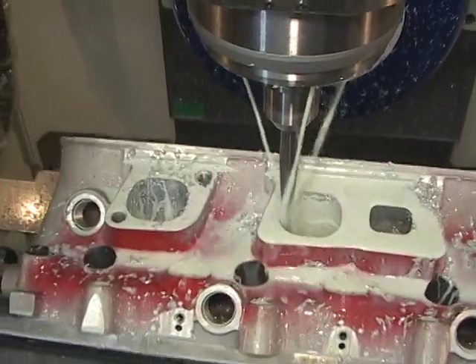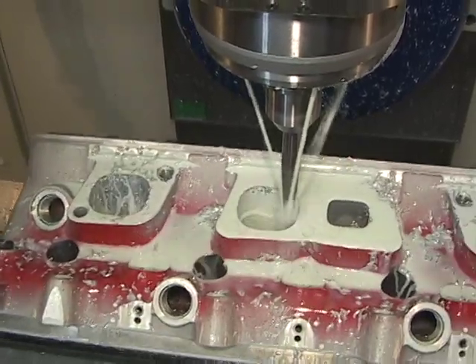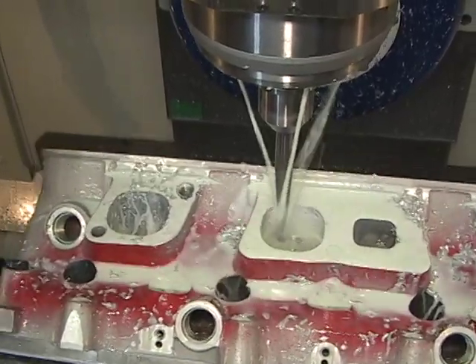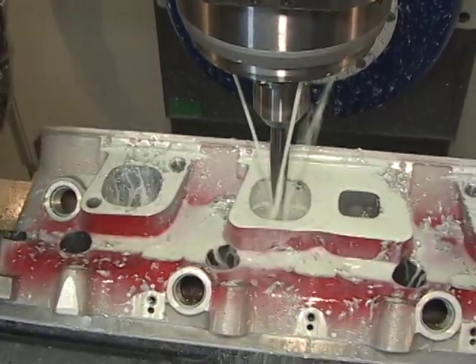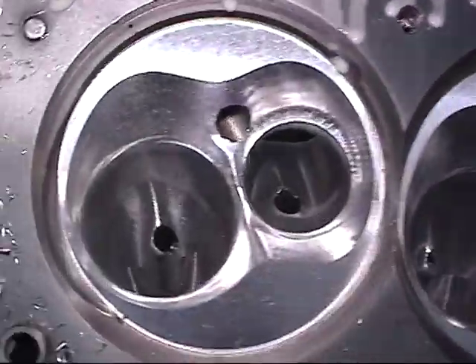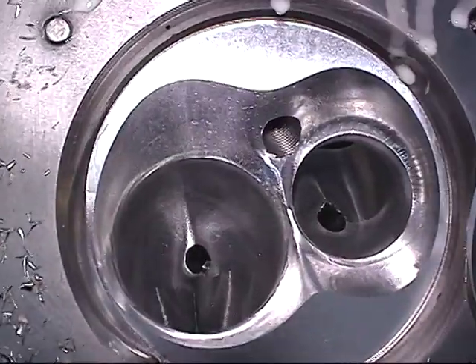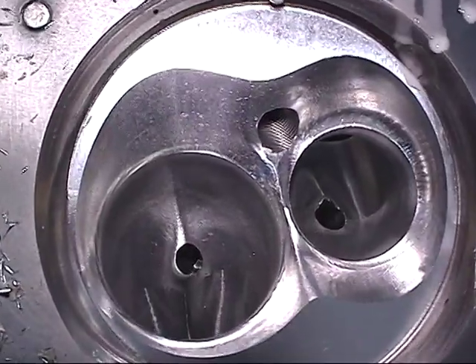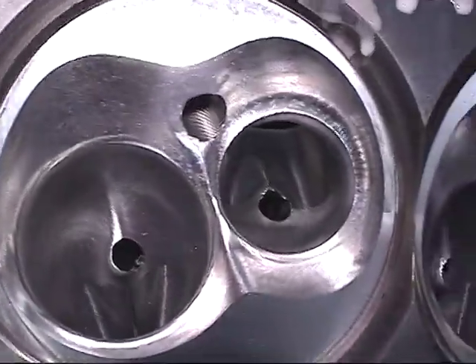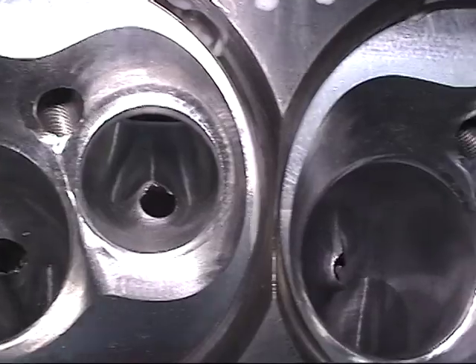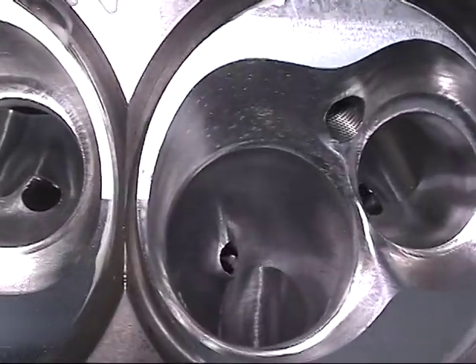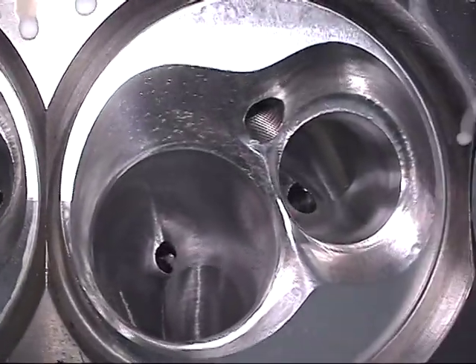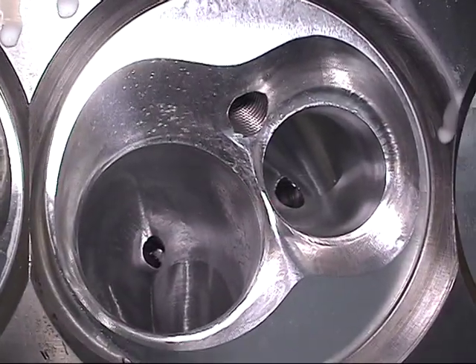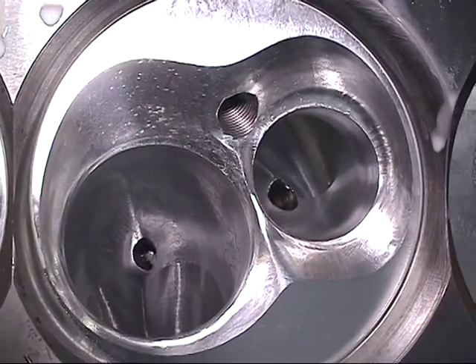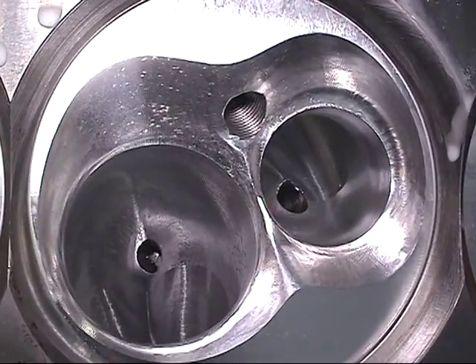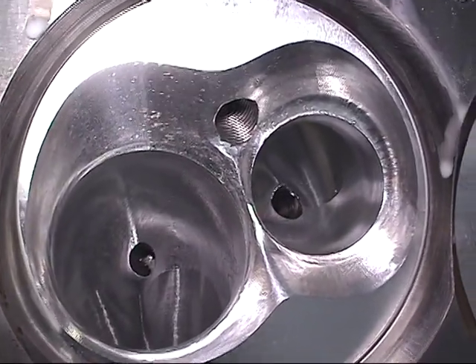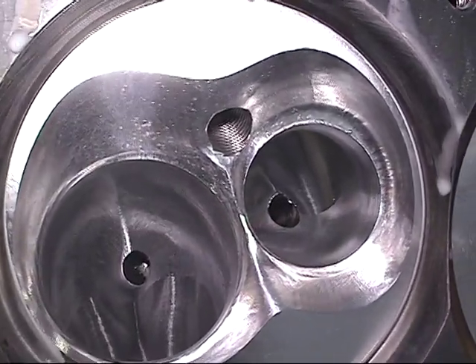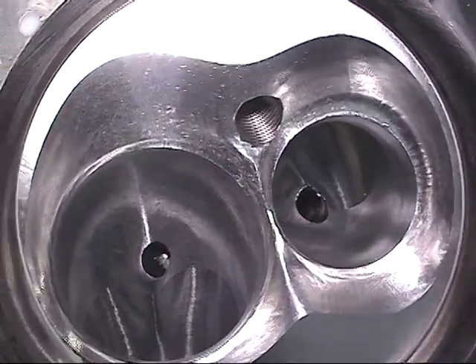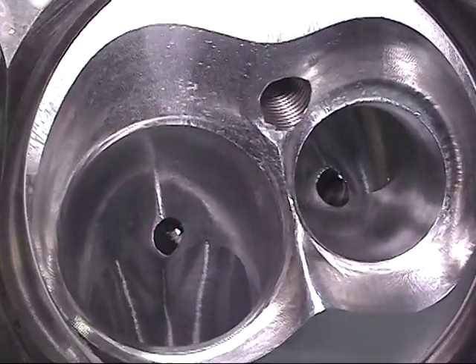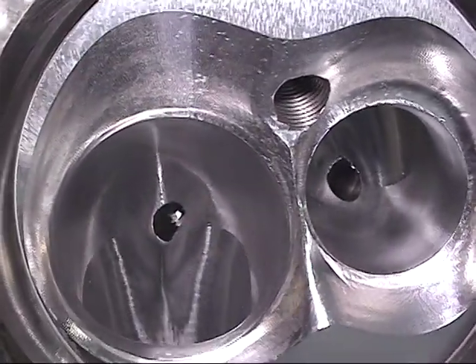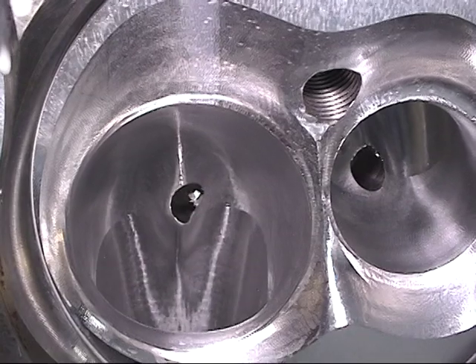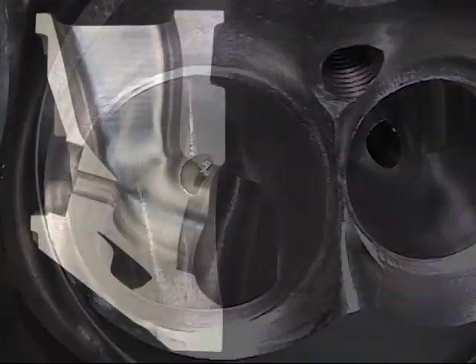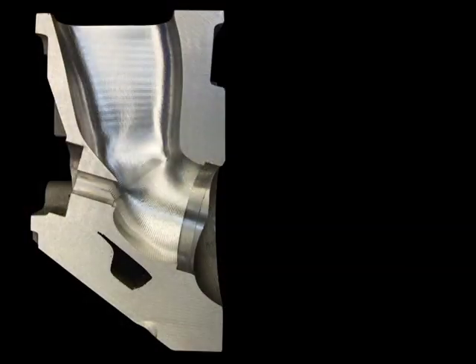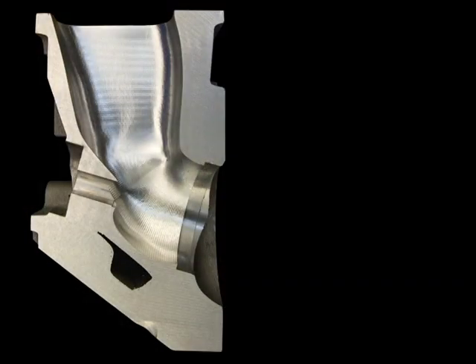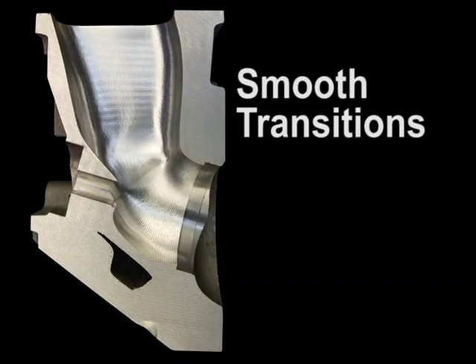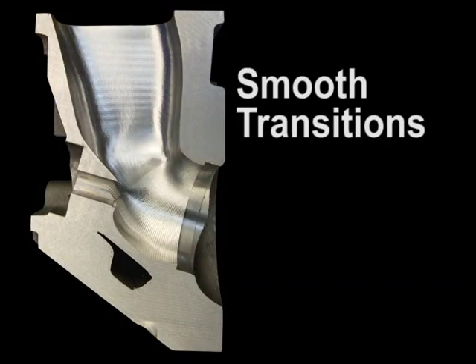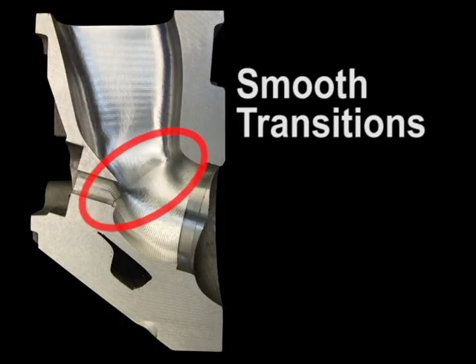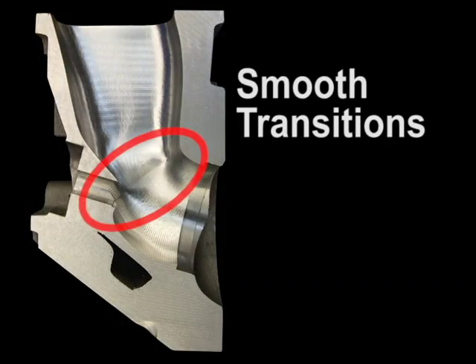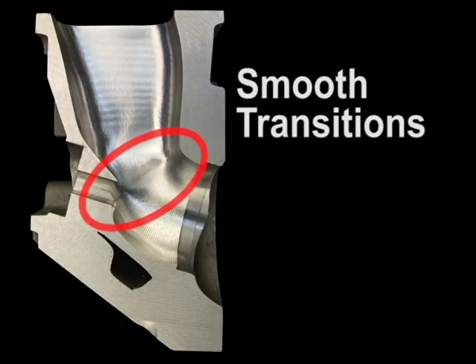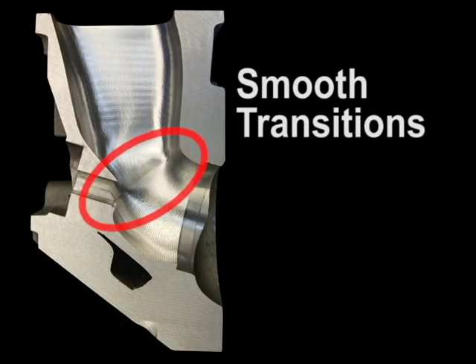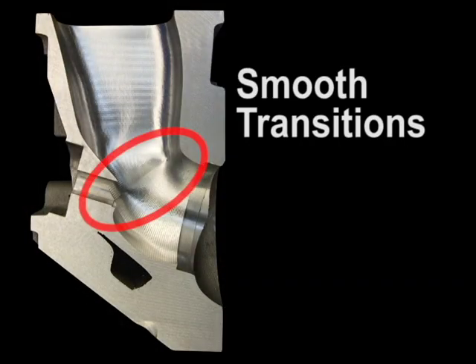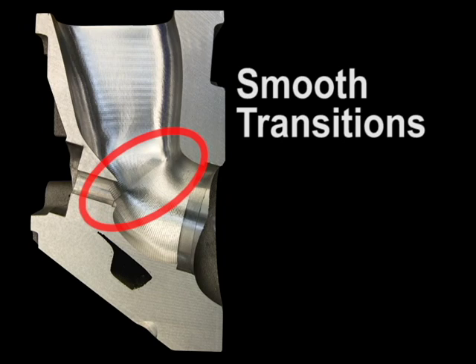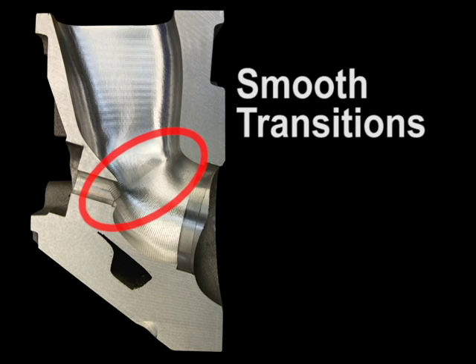The incredible accuracy and repeatability of the A560 will simply allow you to produce the best CNC ports you've ever seen. The strength of the A560 yields perfect combustion chamber to manifold side port transitions day in and day out.